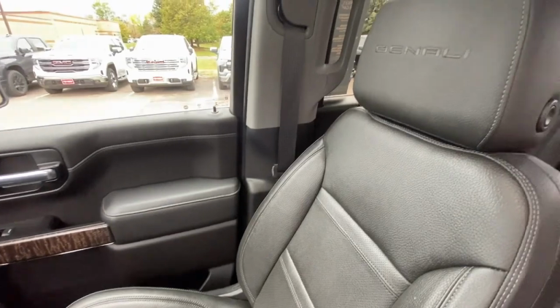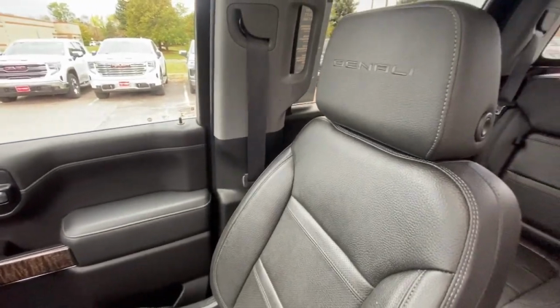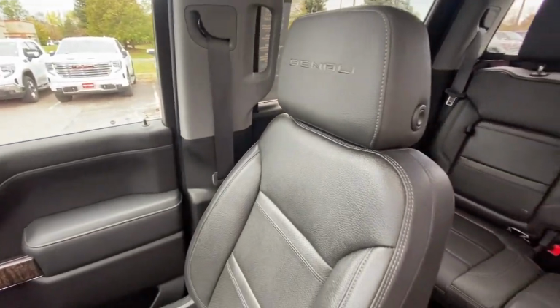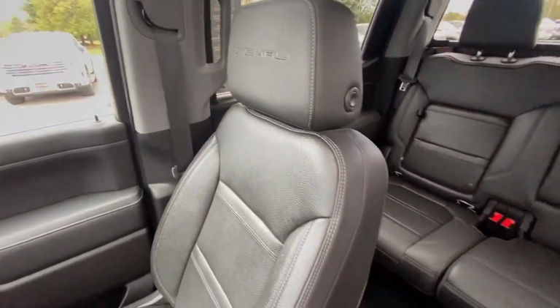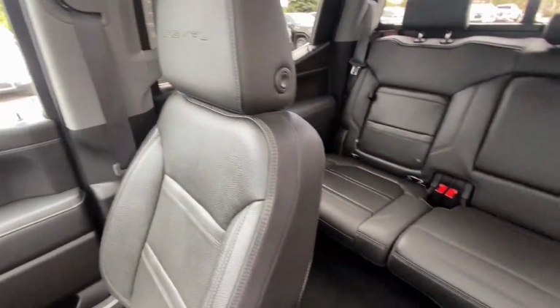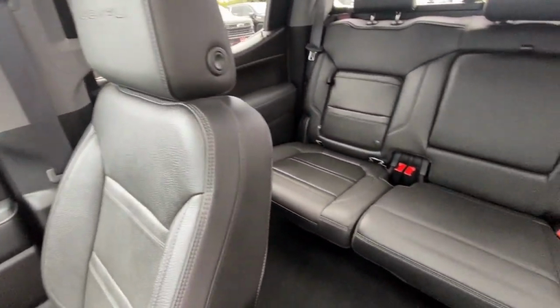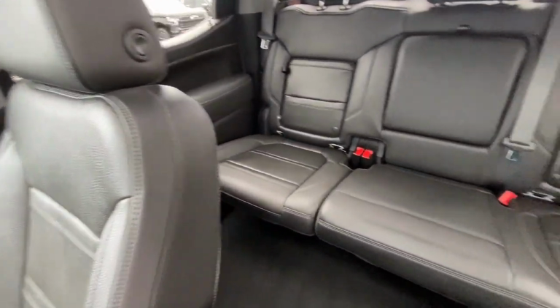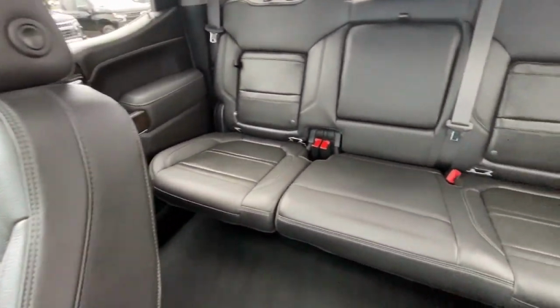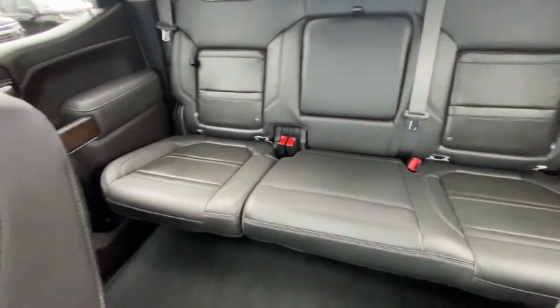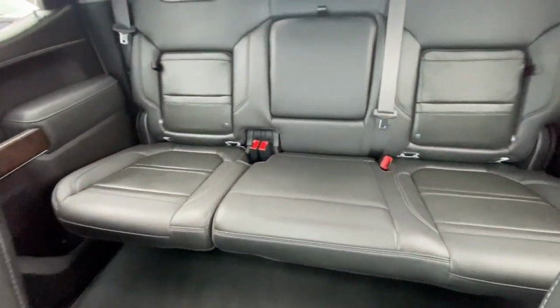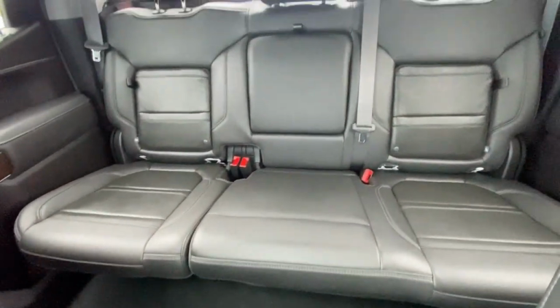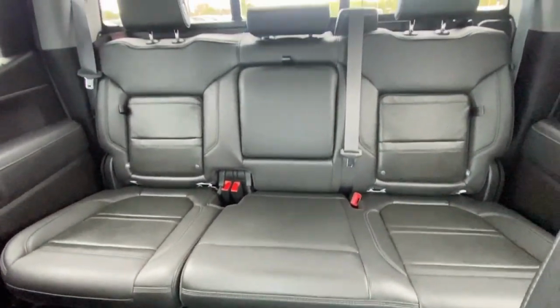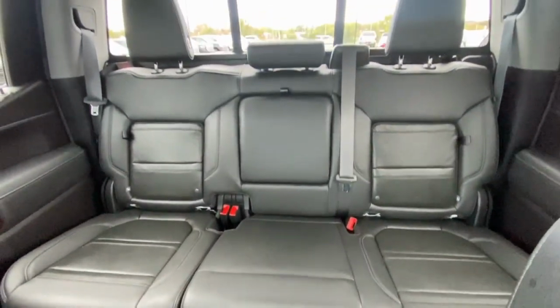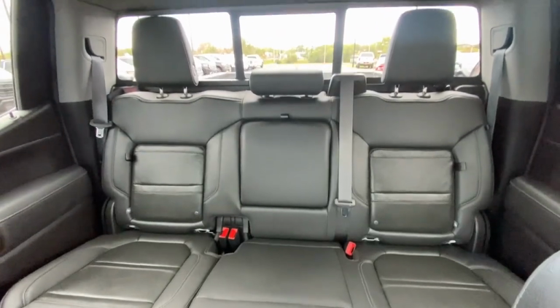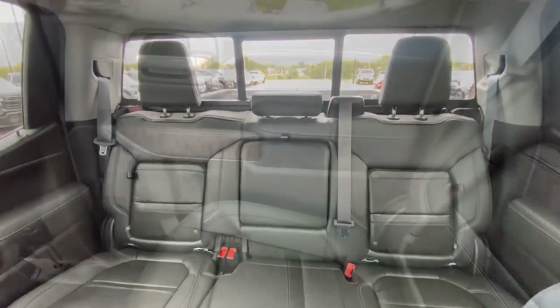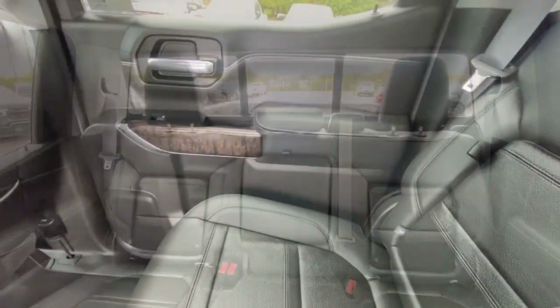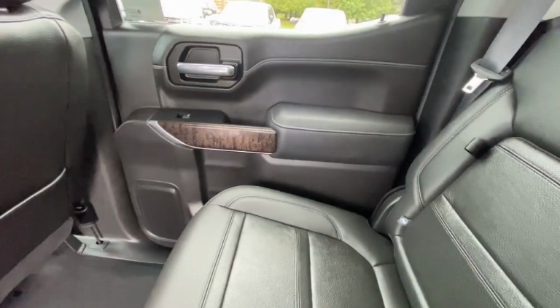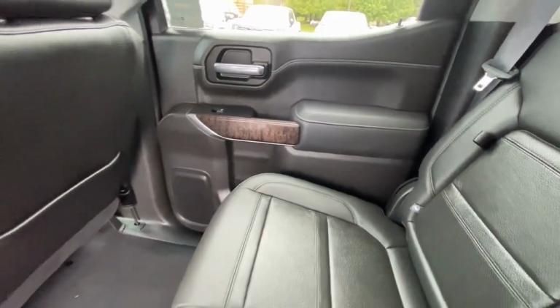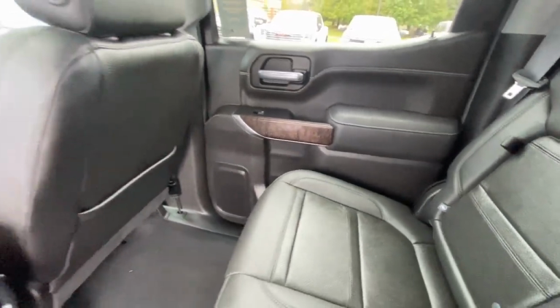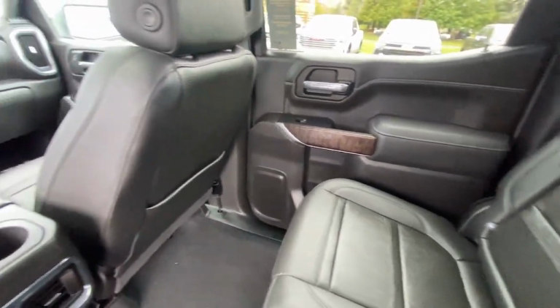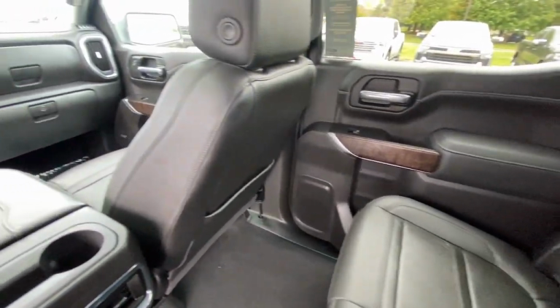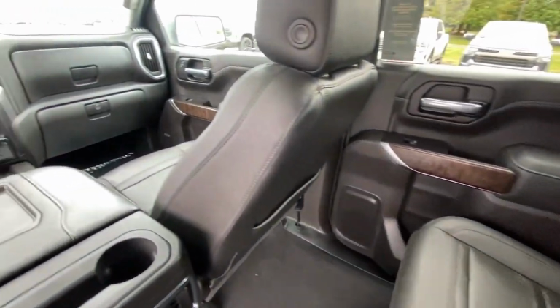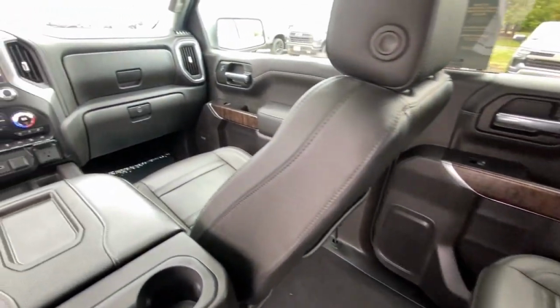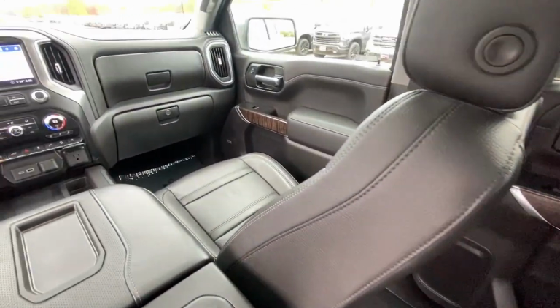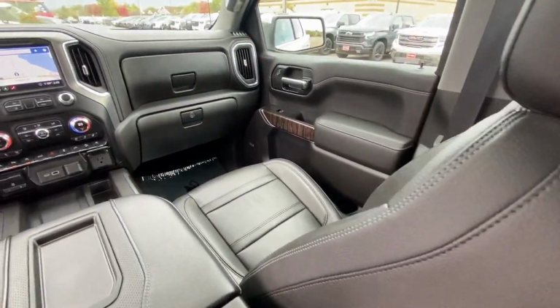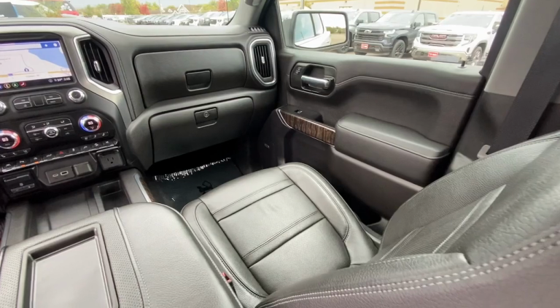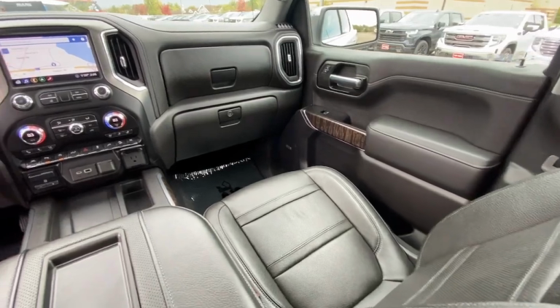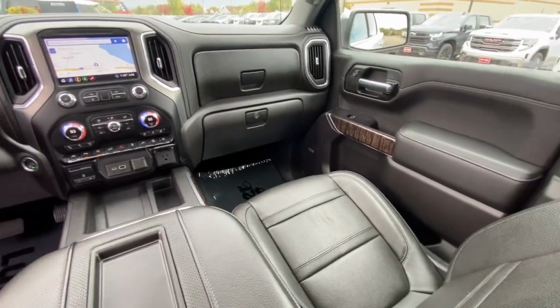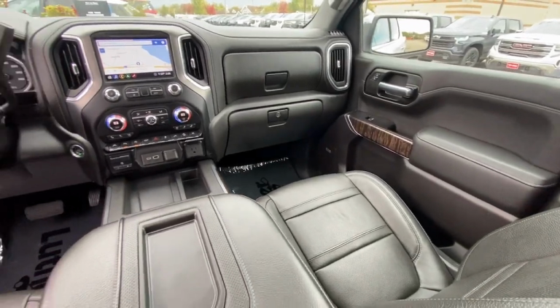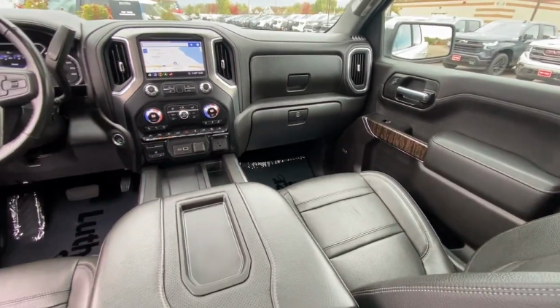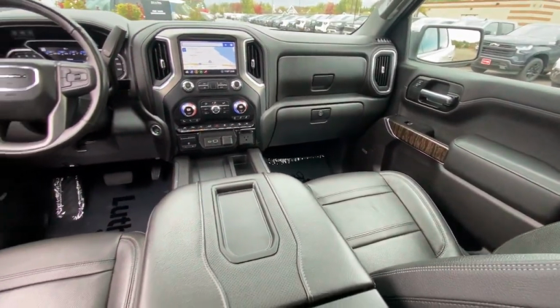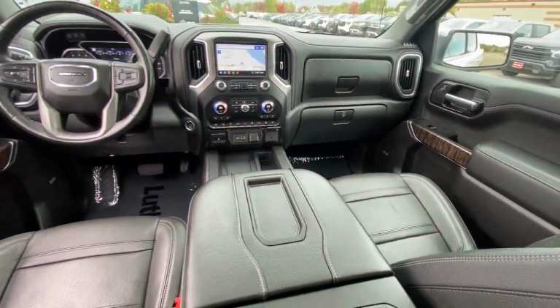Heated steering wheel, head-up display, pre-collision system, lane departure warning, navigation system, sunroof/moonroof, keyless entry, chrome wheels, premium sound system, heated rear seat.